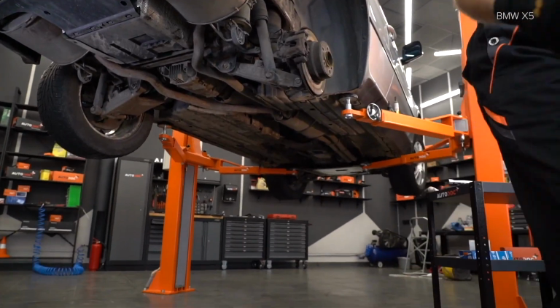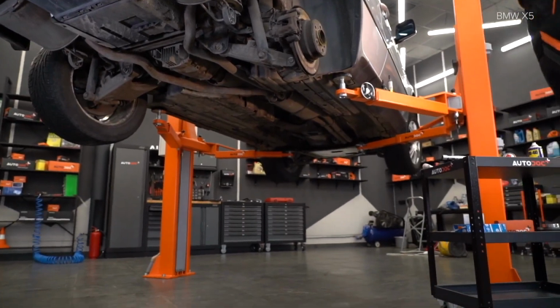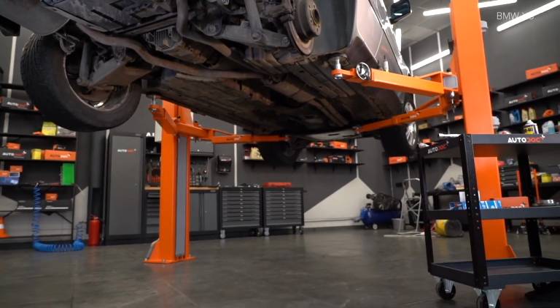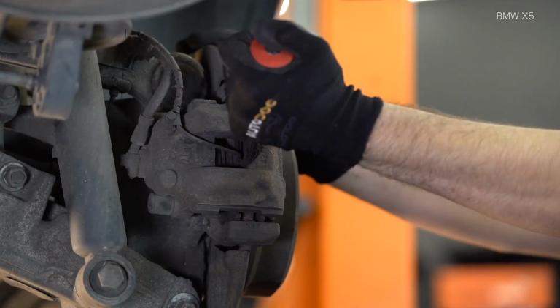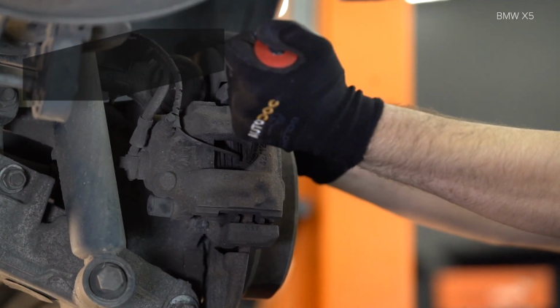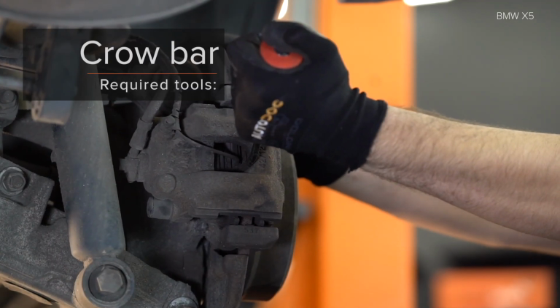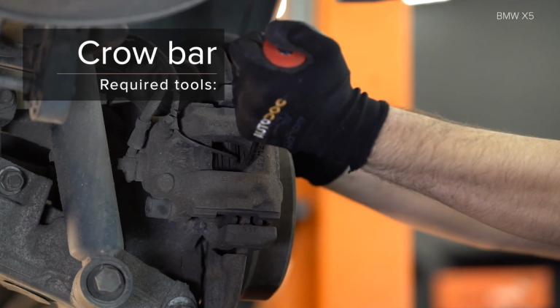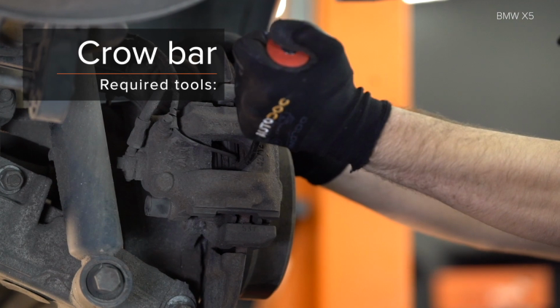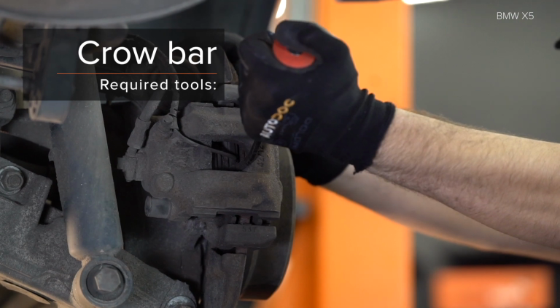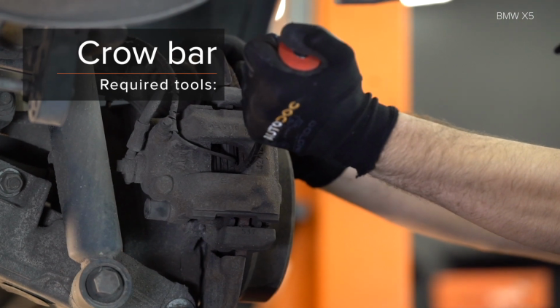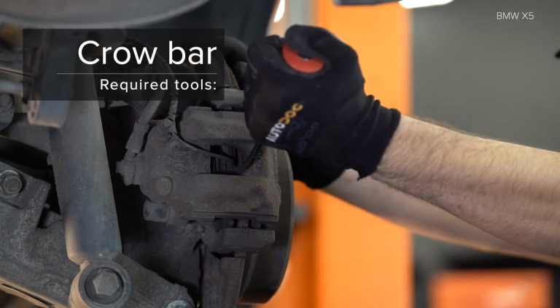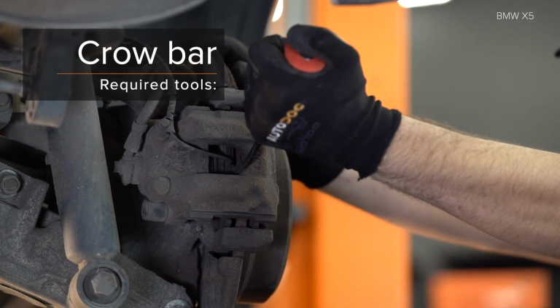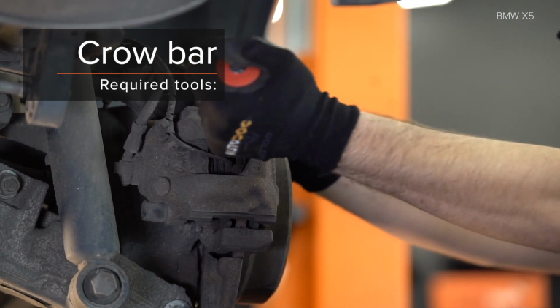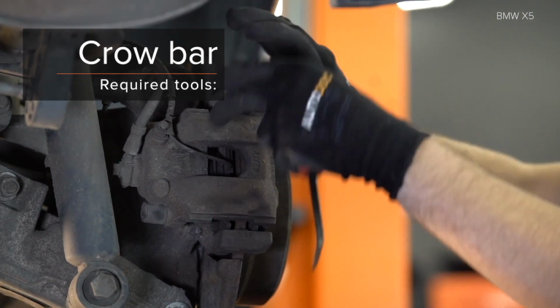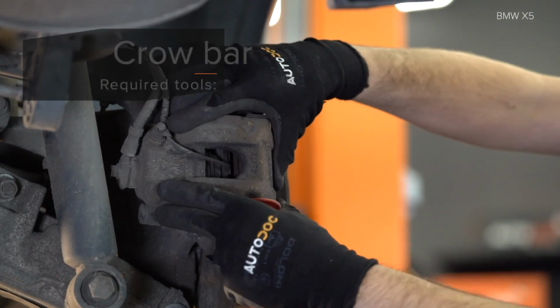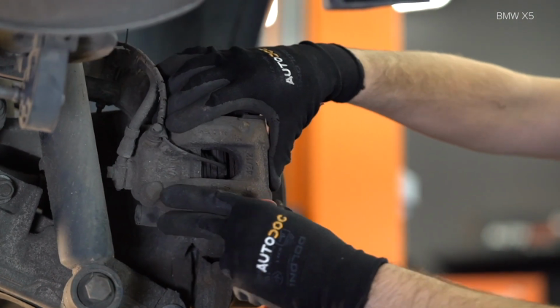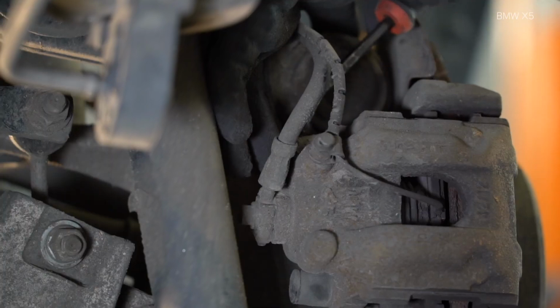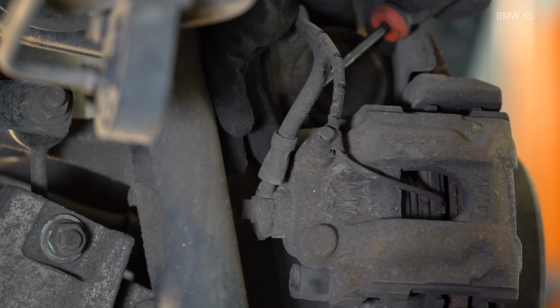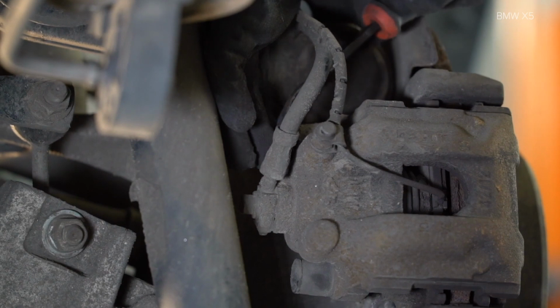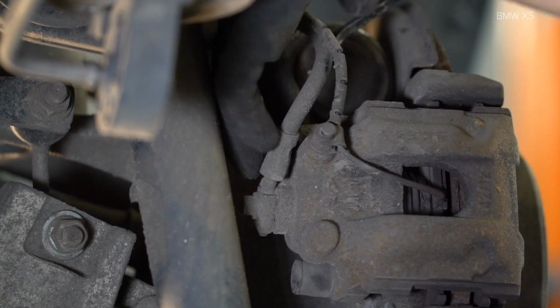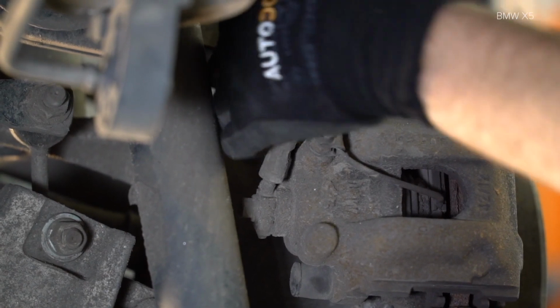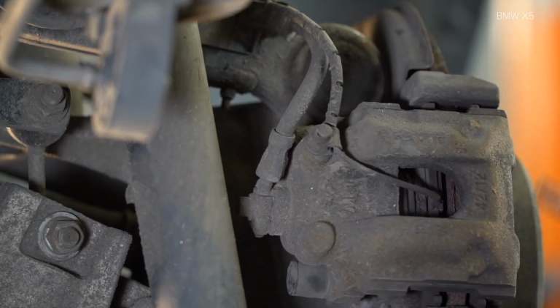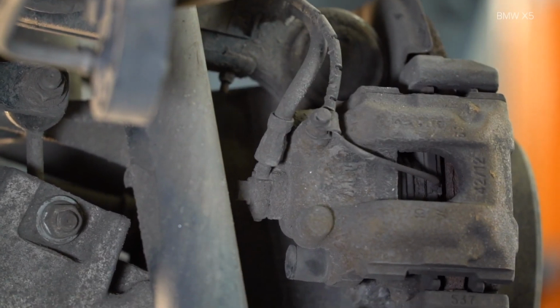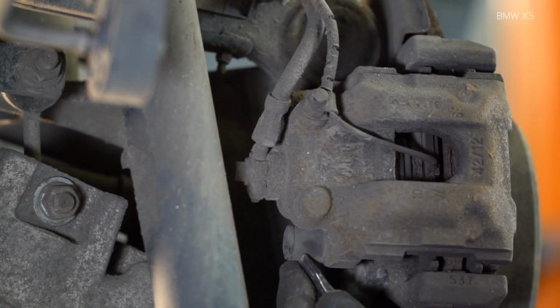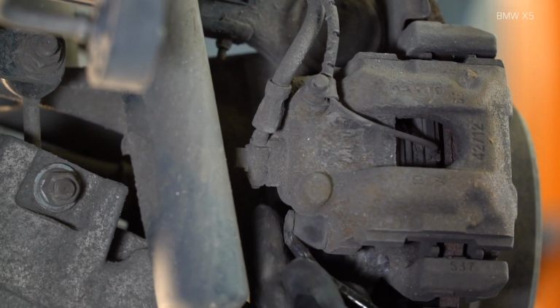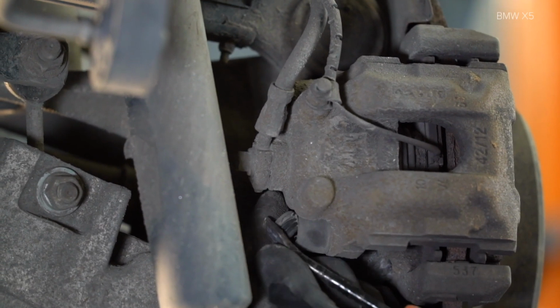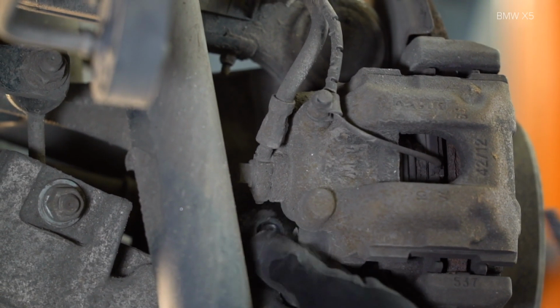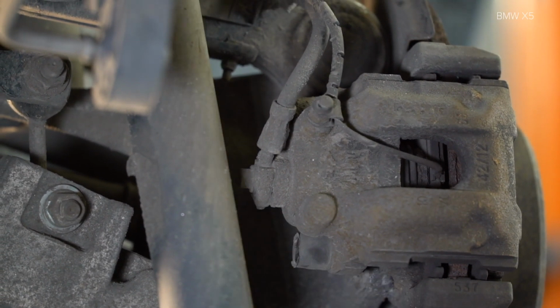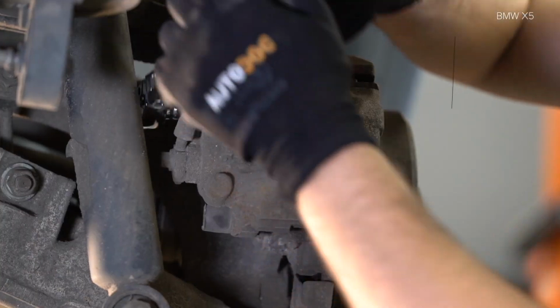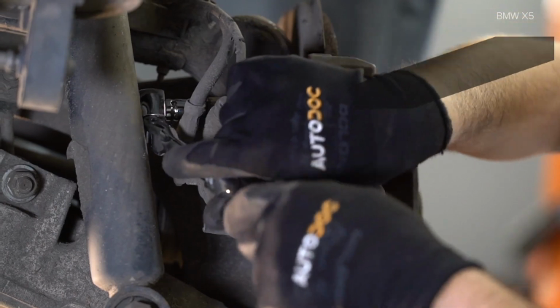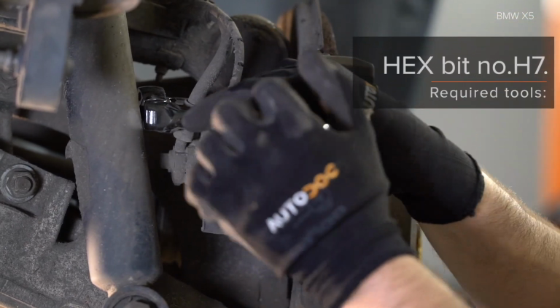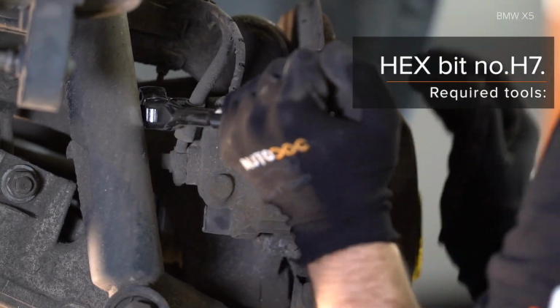AUTODOC recommends. Step 10: Install the lockers. Step 7: Install the lockers.